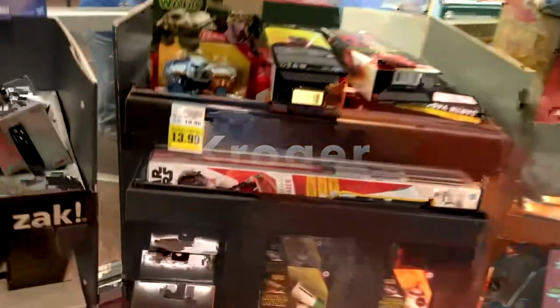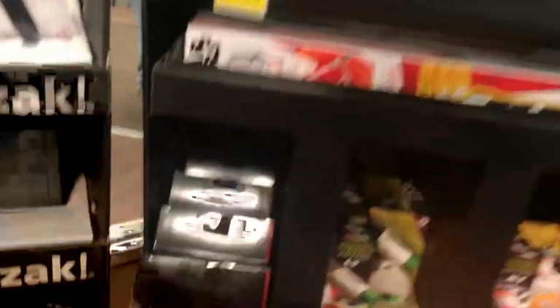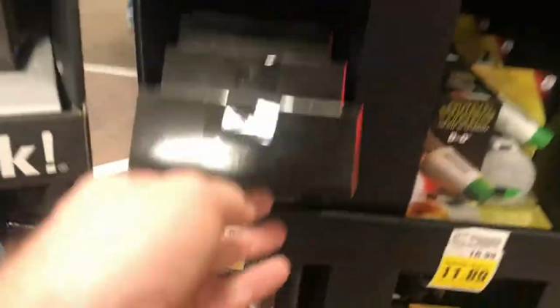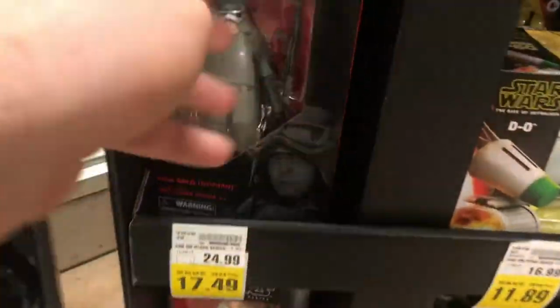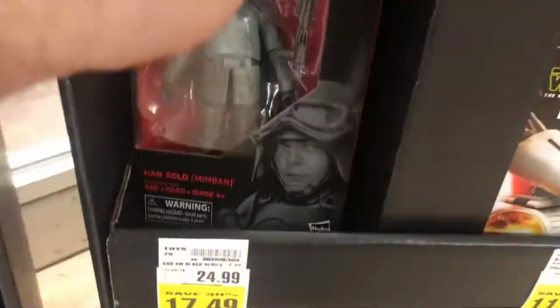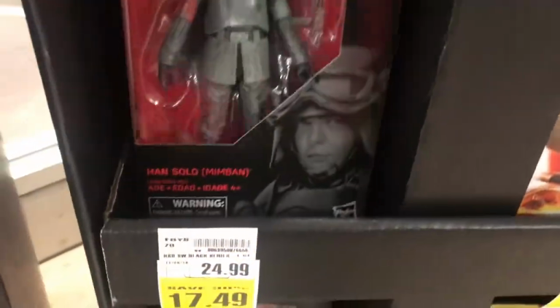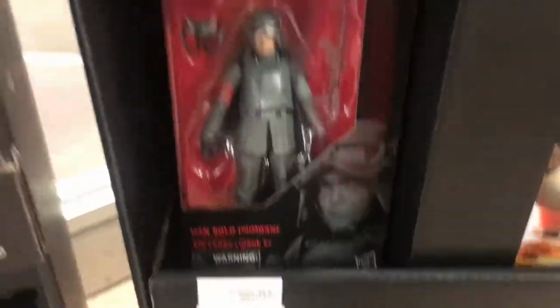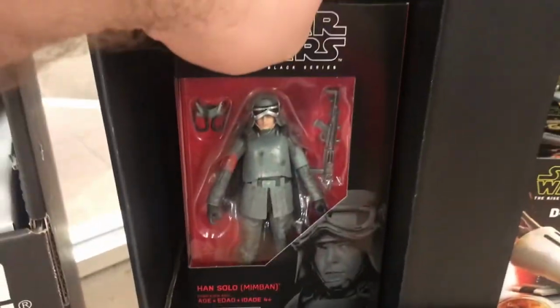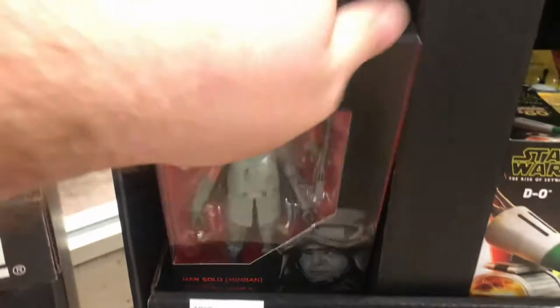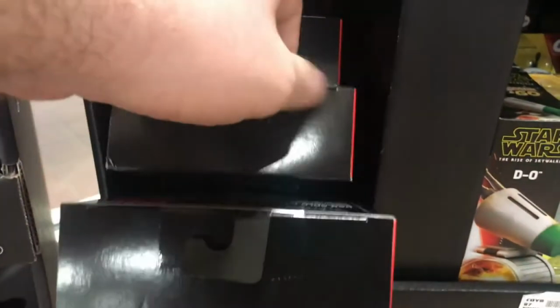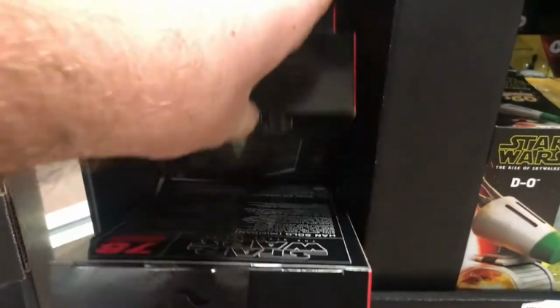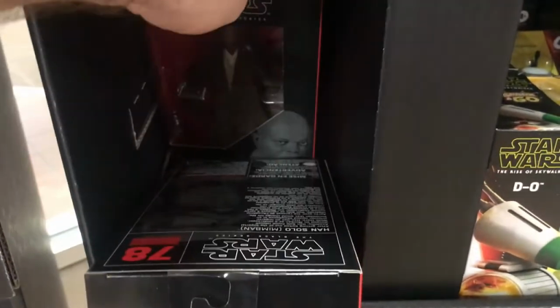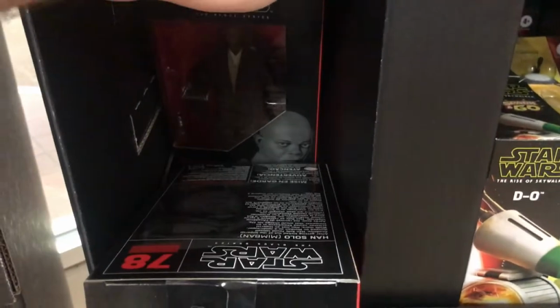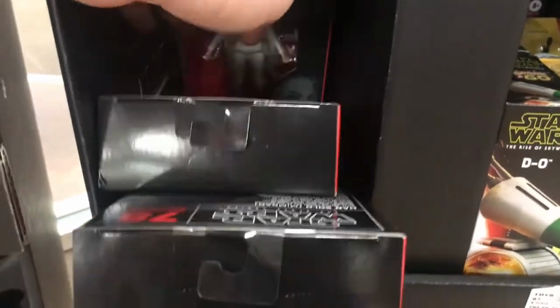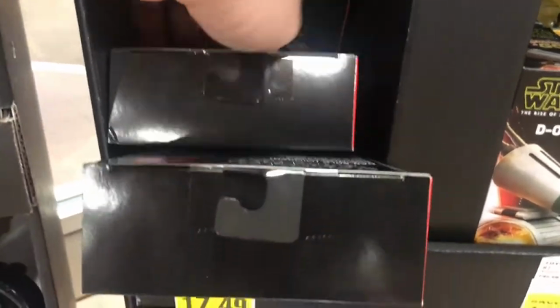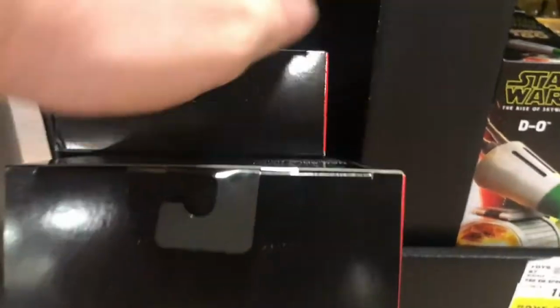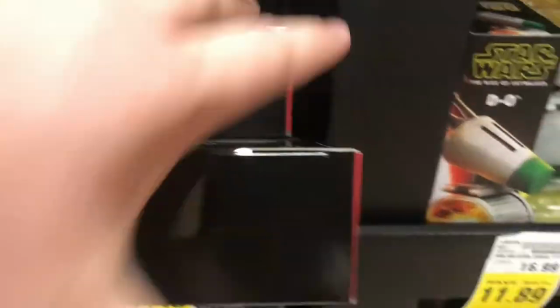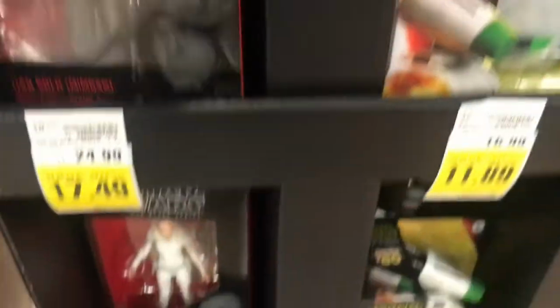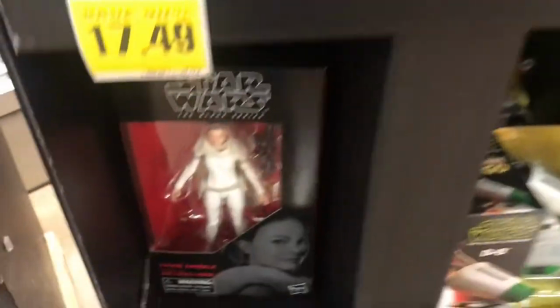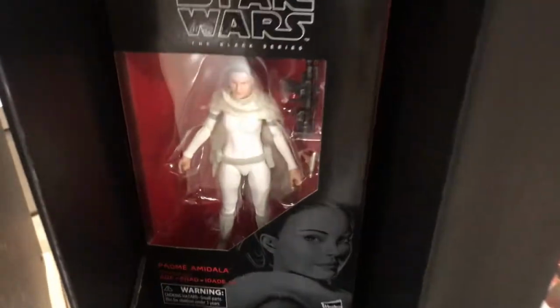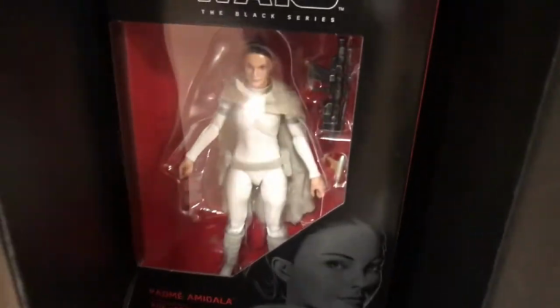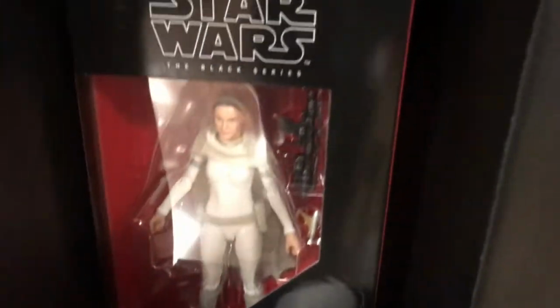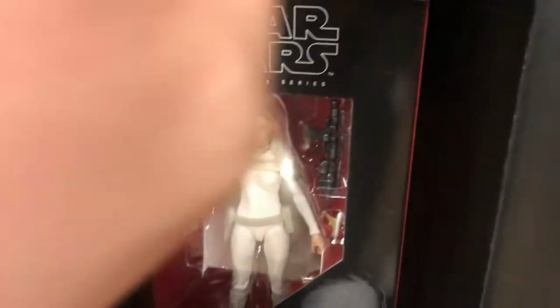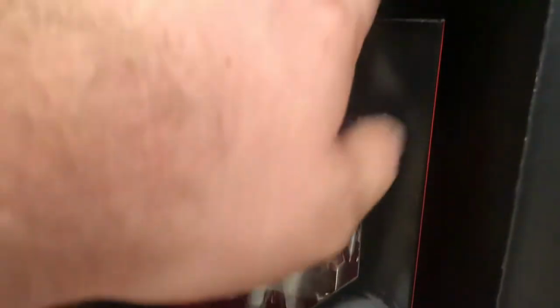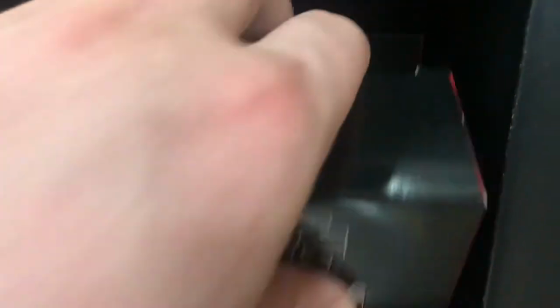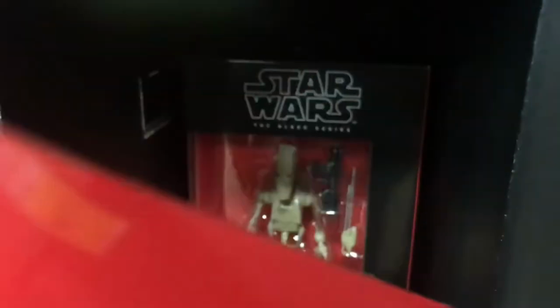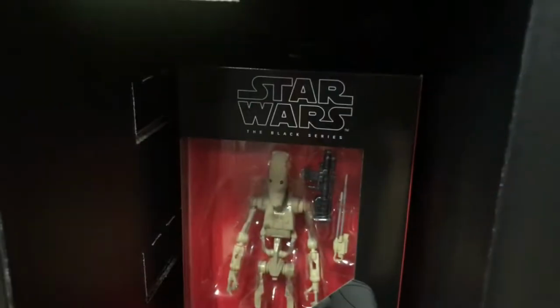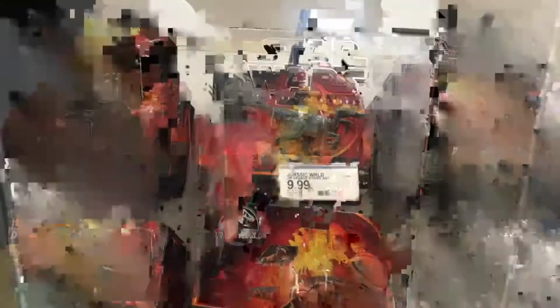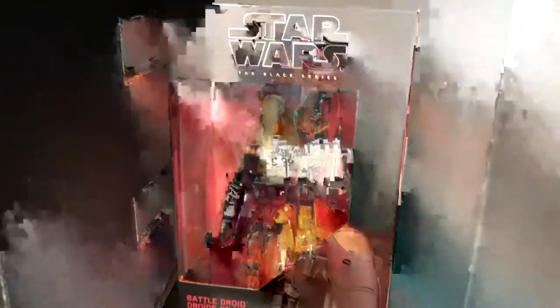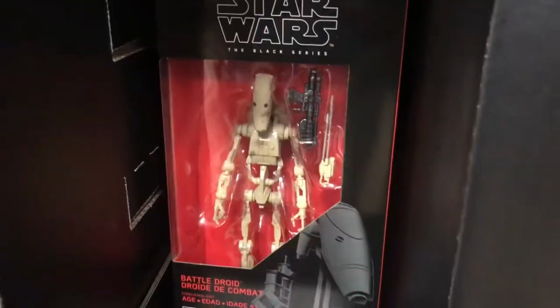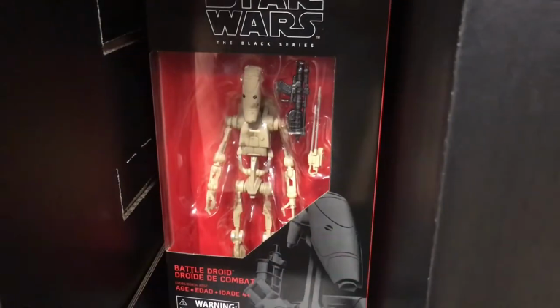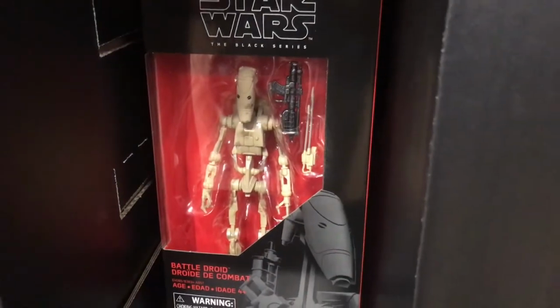Oddly enough, my Kroger had a Star Wars display end cap thing set up, and they had some Black Series figures. My Kroger never really carries much in the way of toys, so it was worth taking a dive in there and sharing that with you.